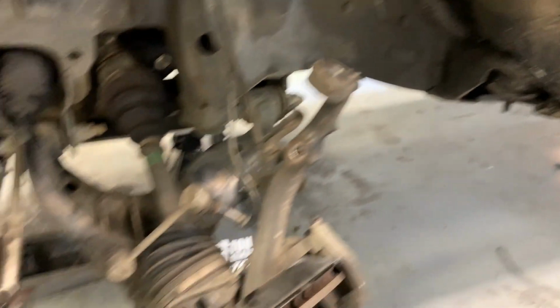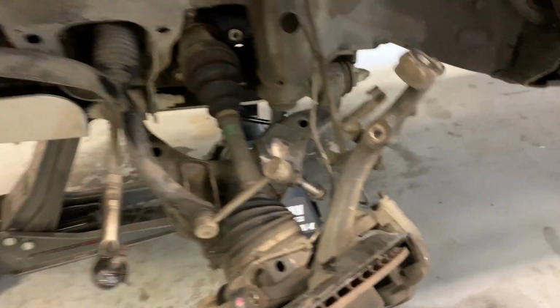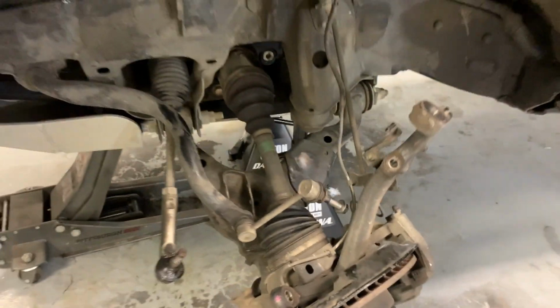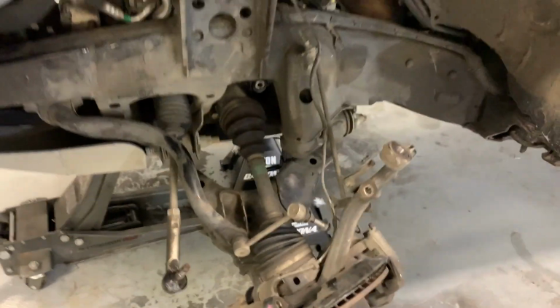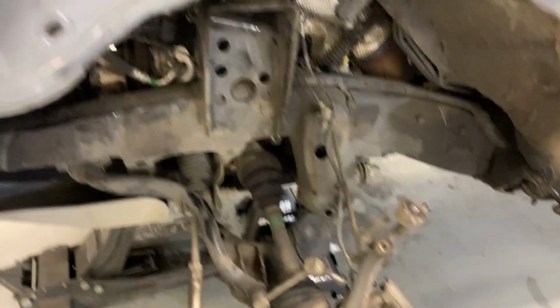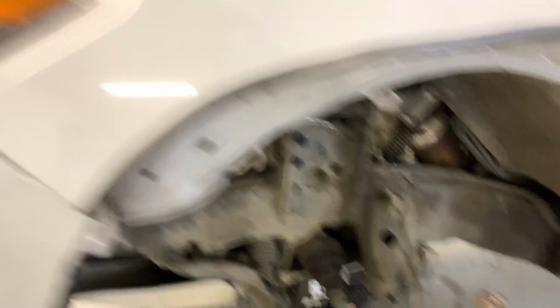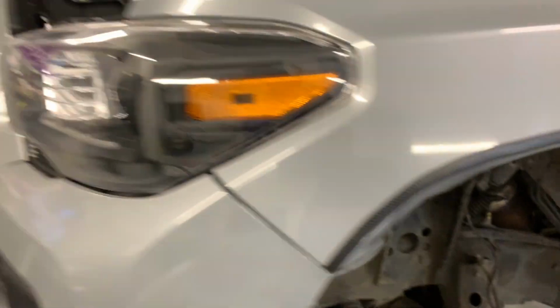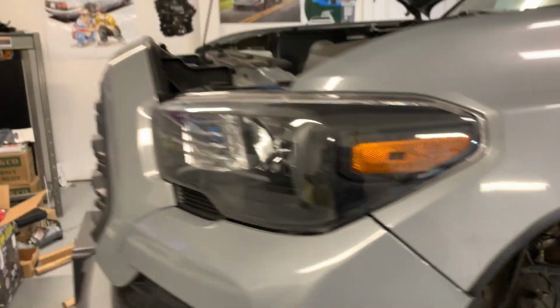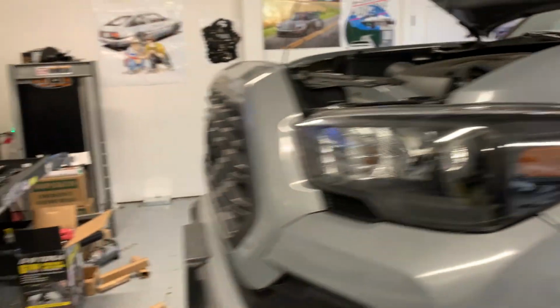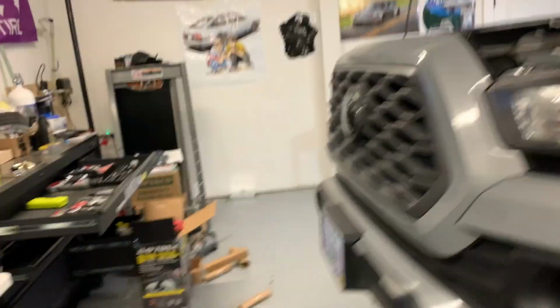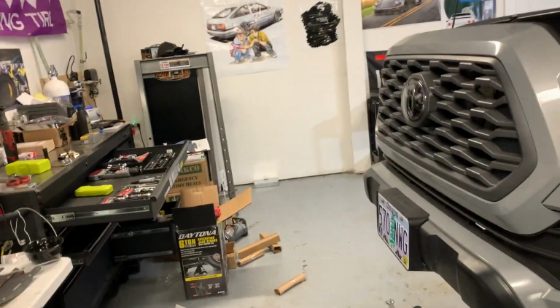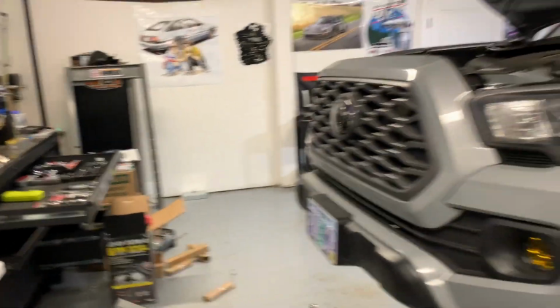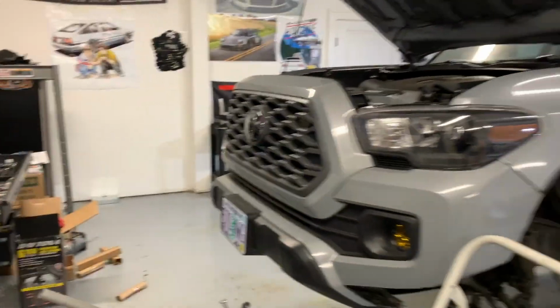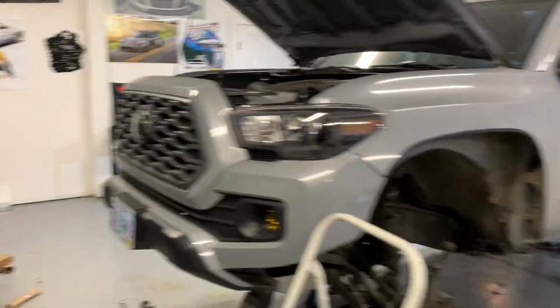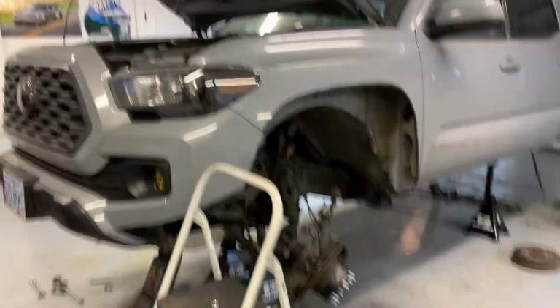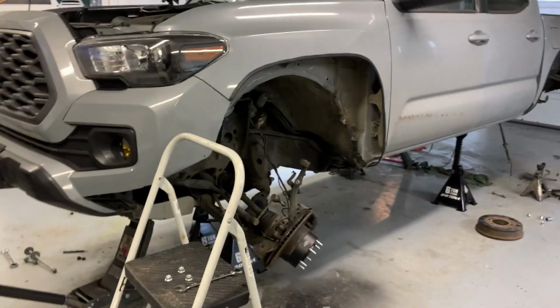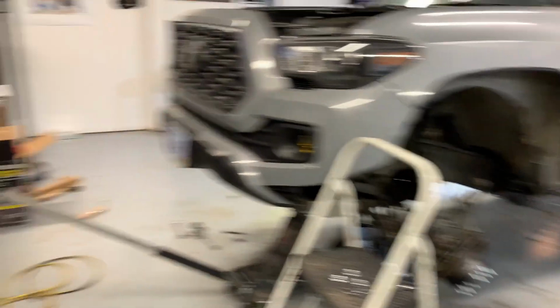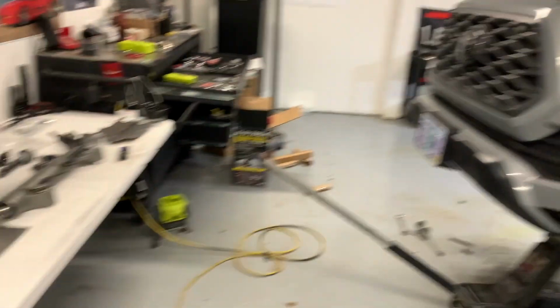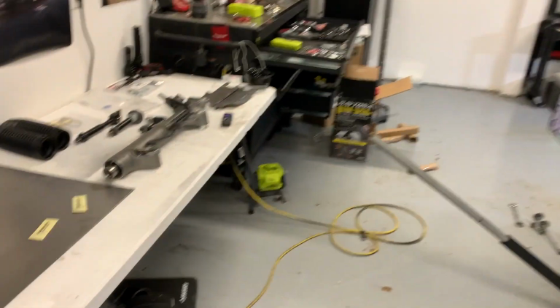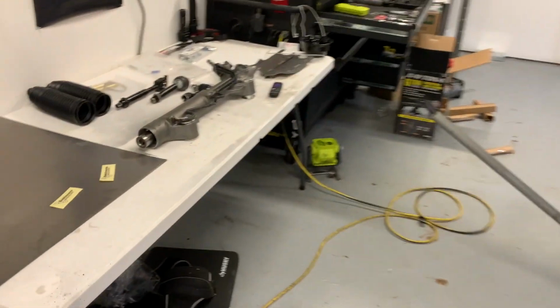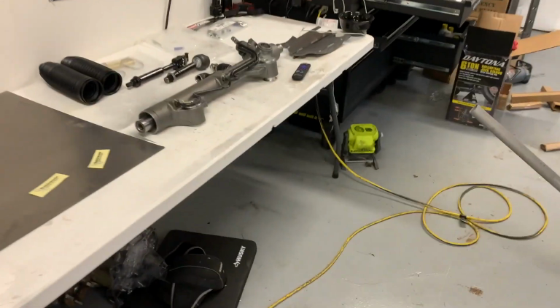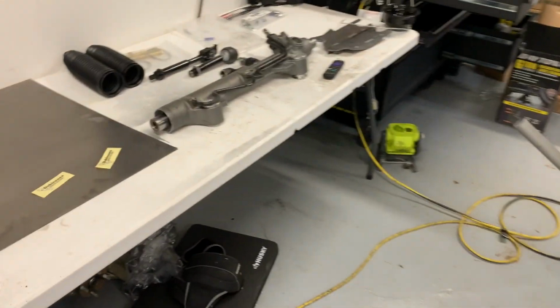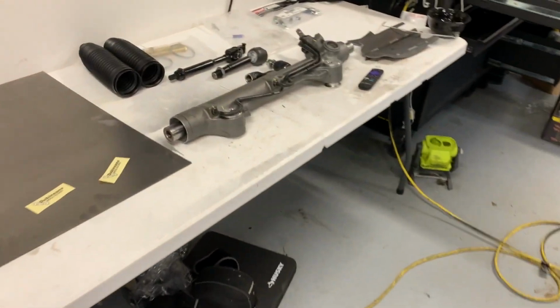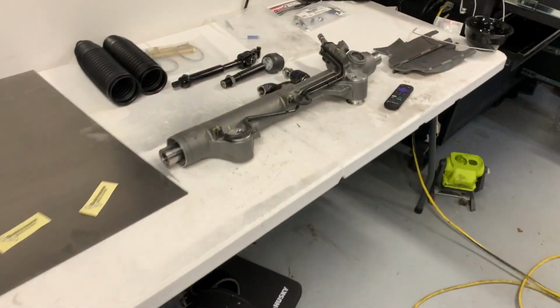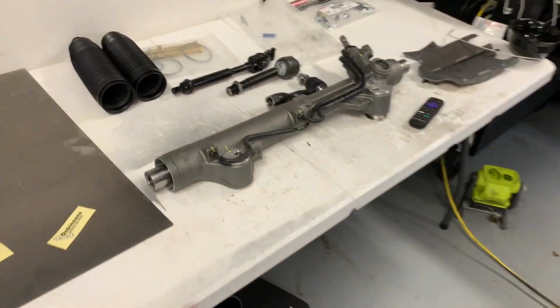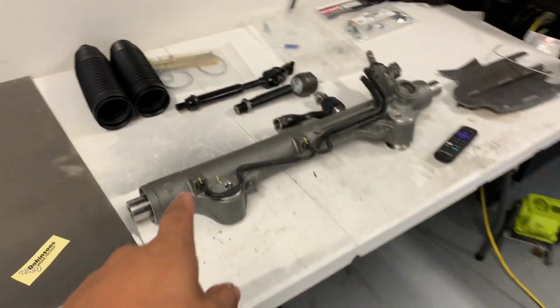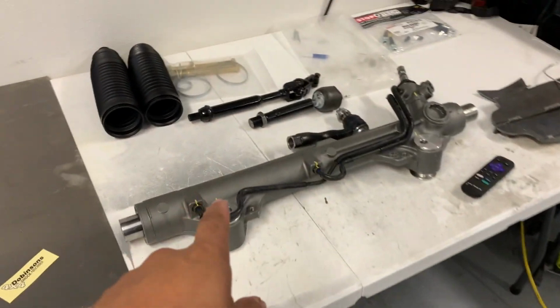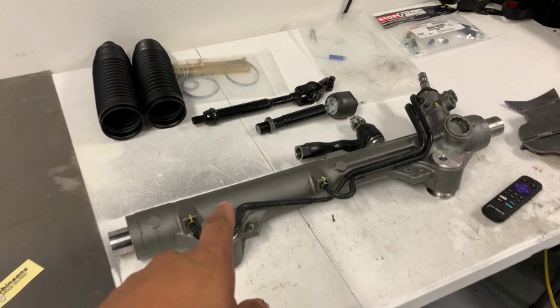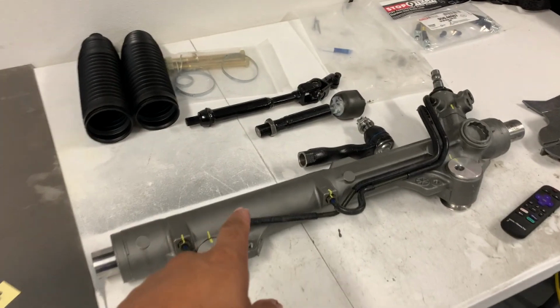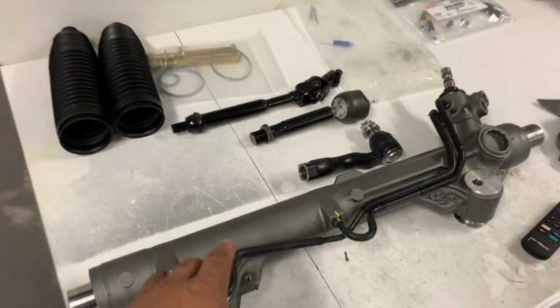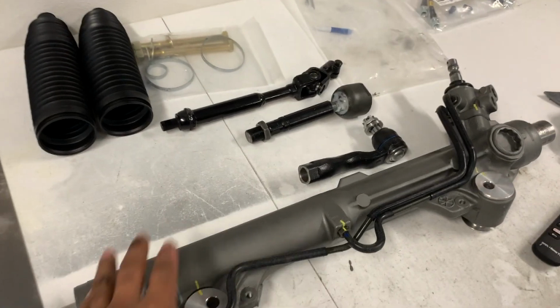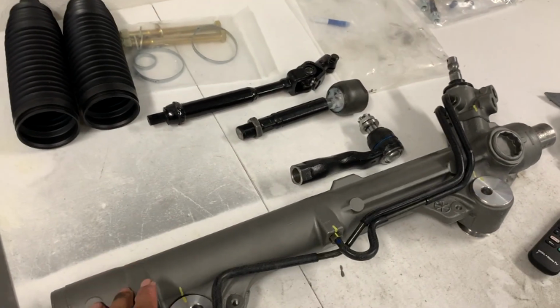I wish my parts would get here — everything's taking so long. Although toyosteering.com got me this rack within a week, so that was pretty sick.